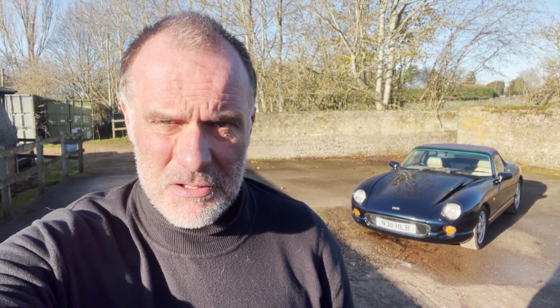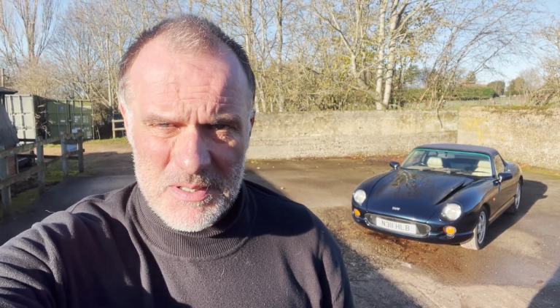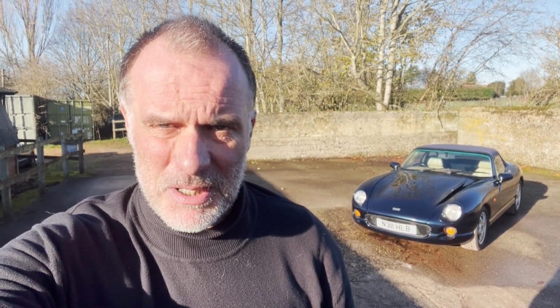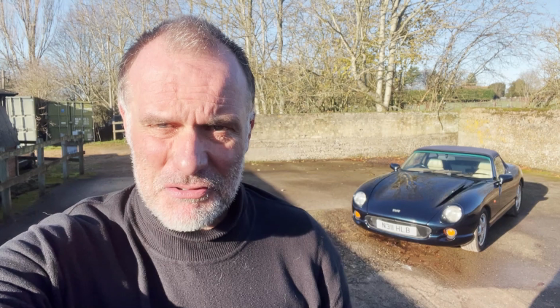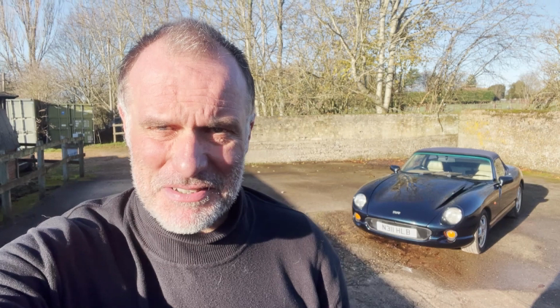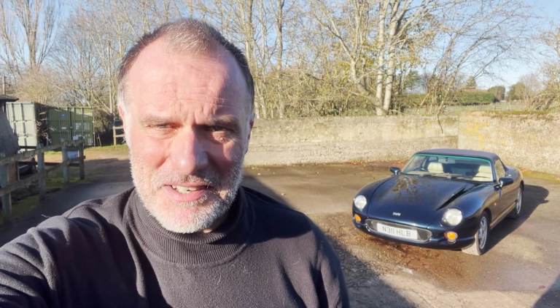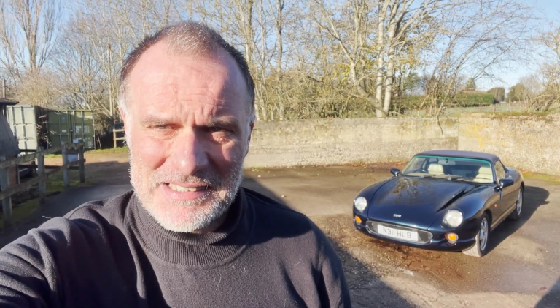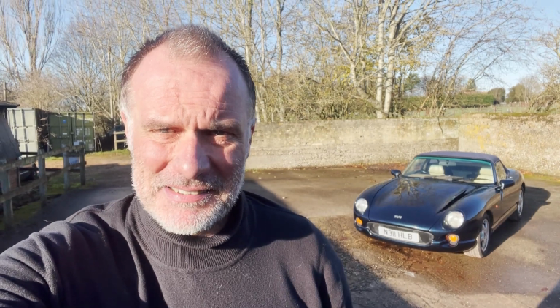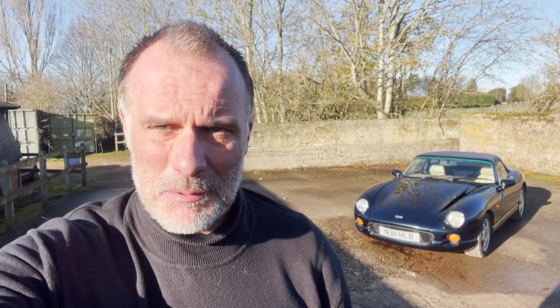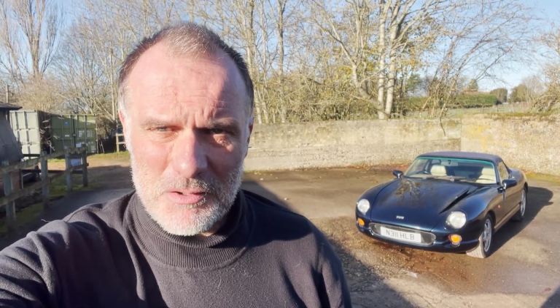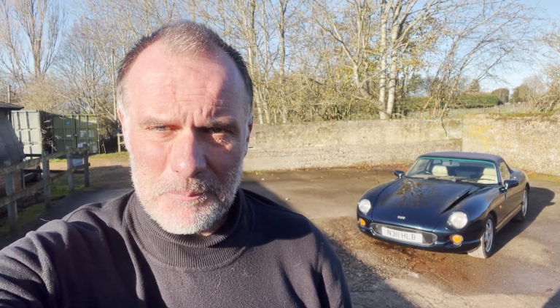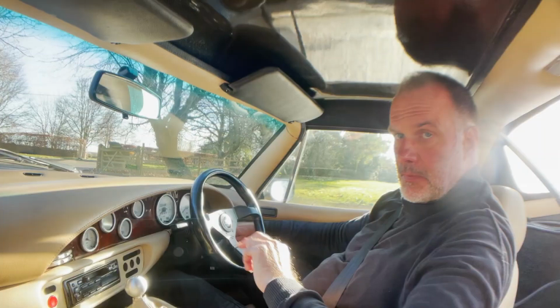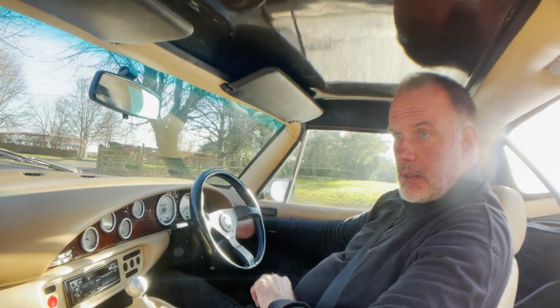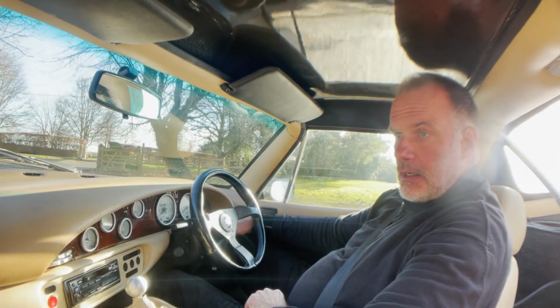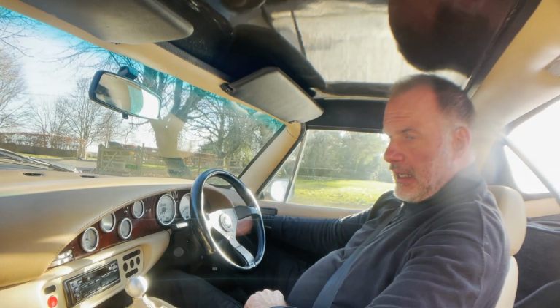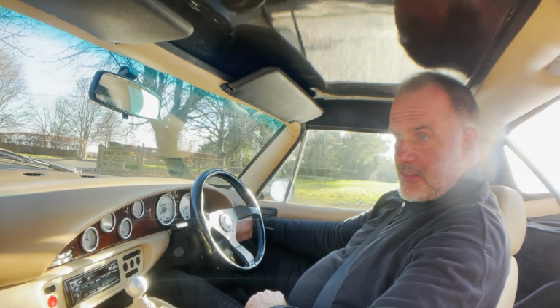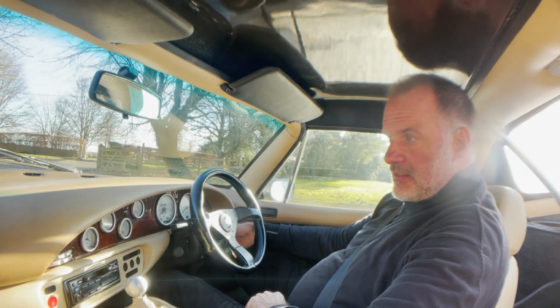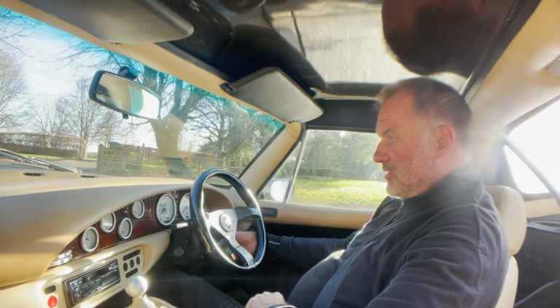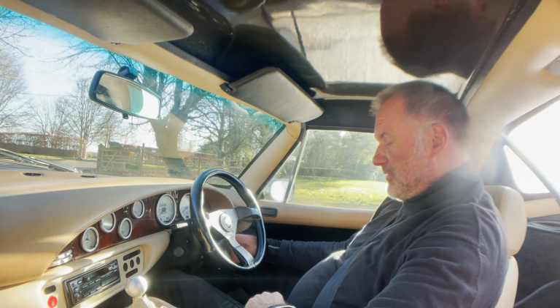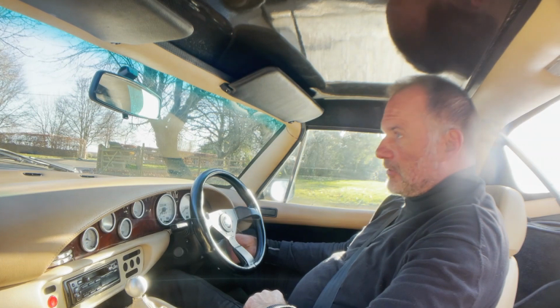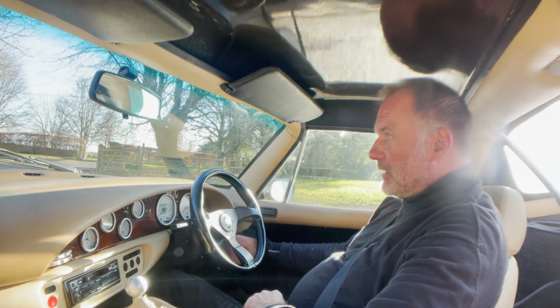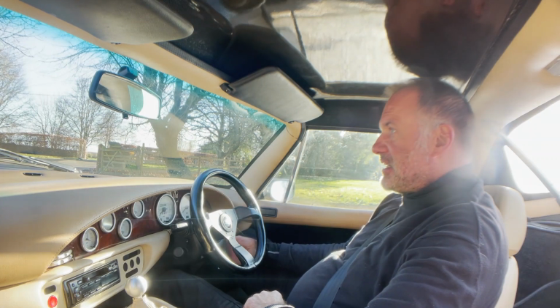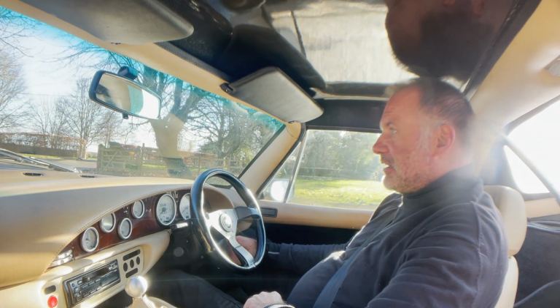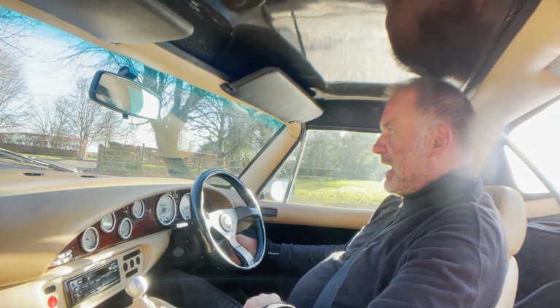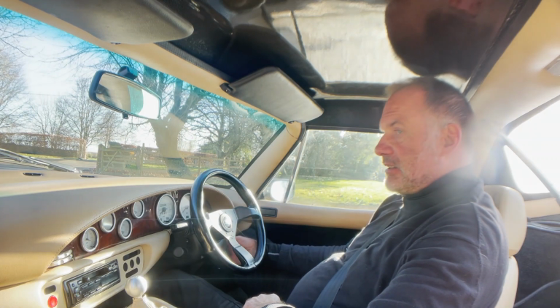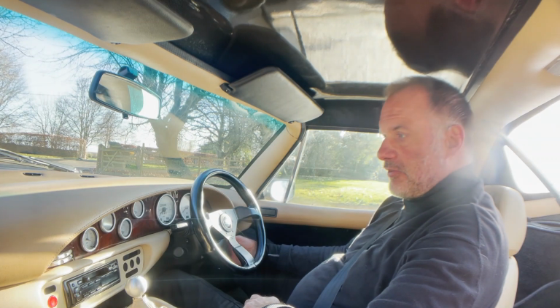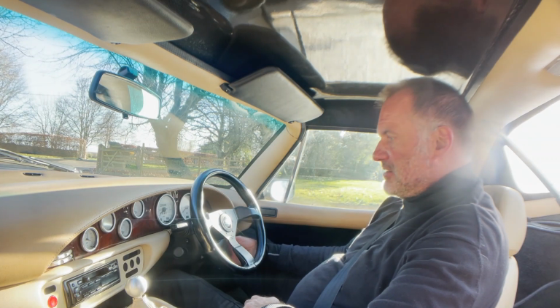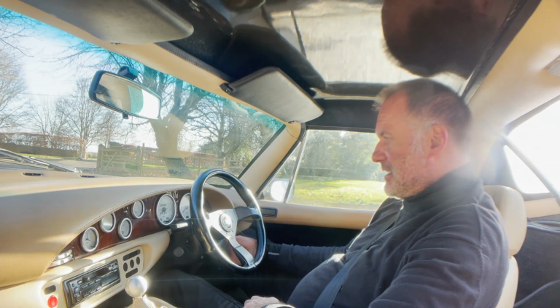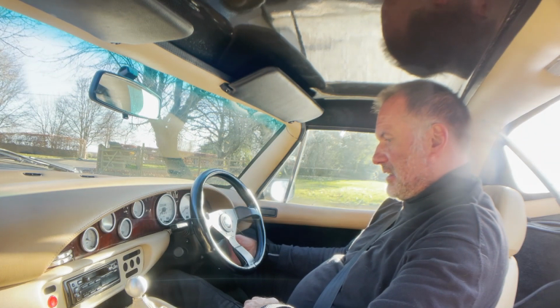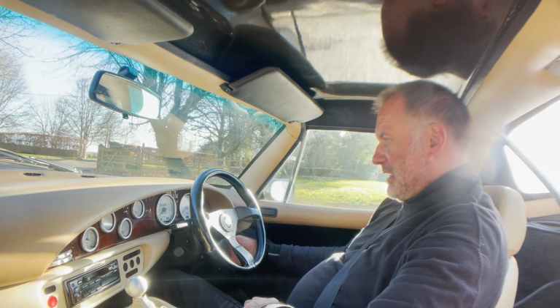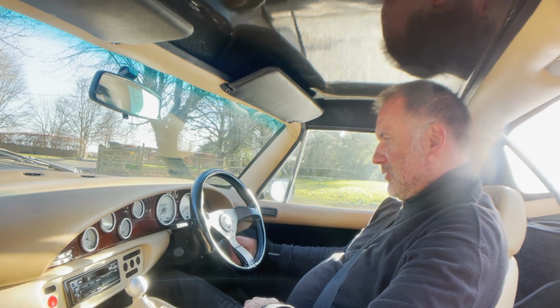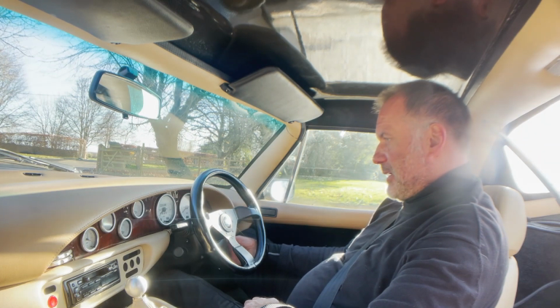Excuse the squinting, but I'm looking directly into the sun. Anyway, off we go. Okay, let's take this TVR Chimera 4L V8 for a spin.